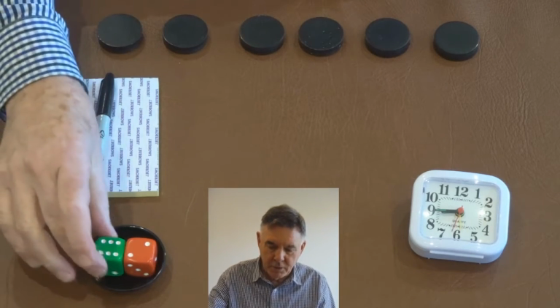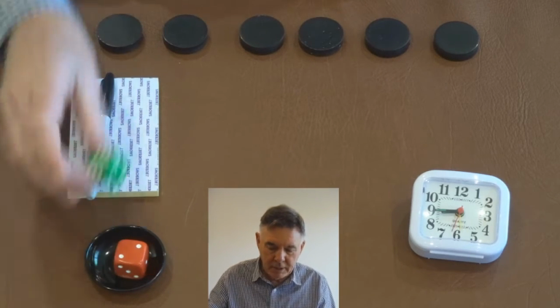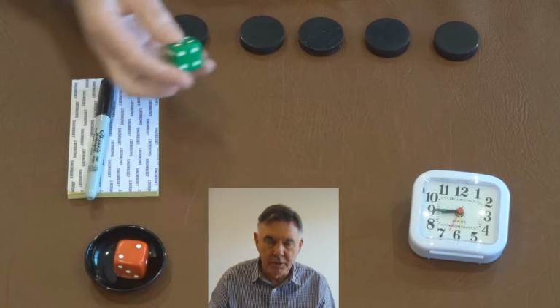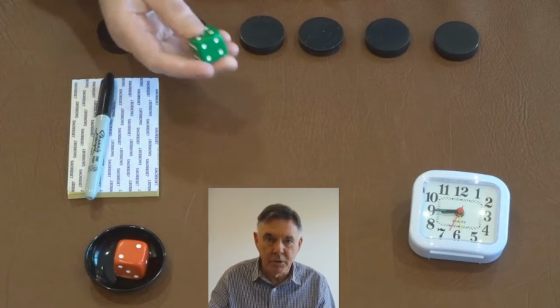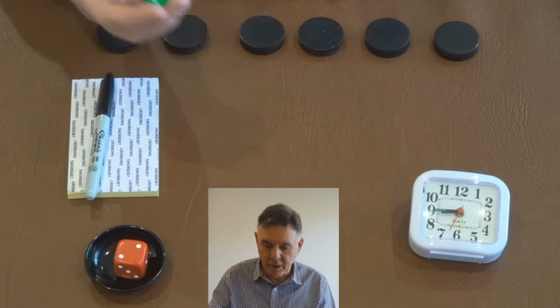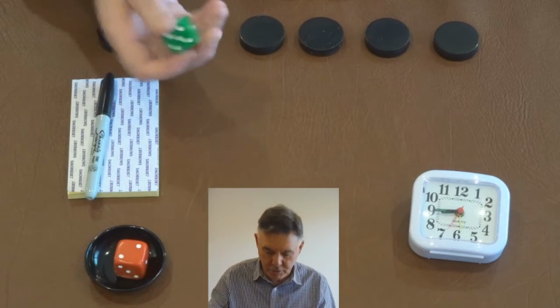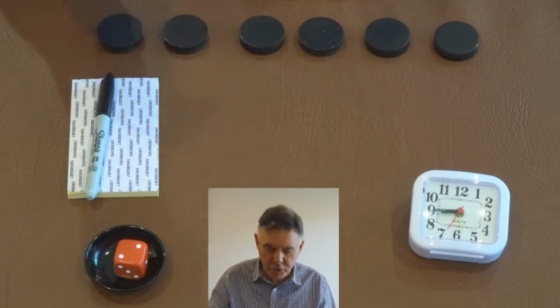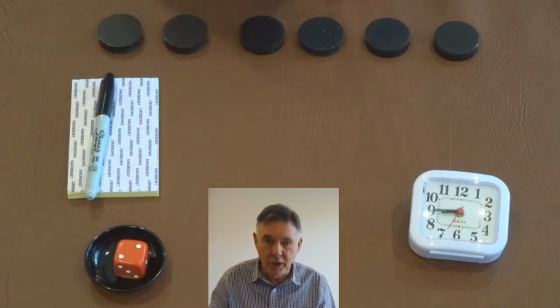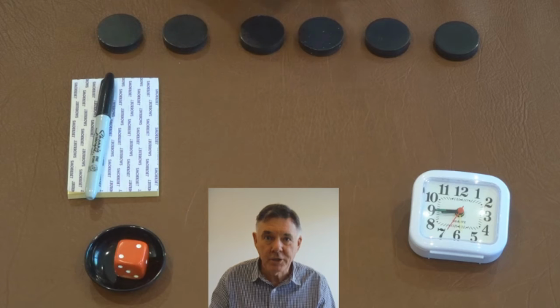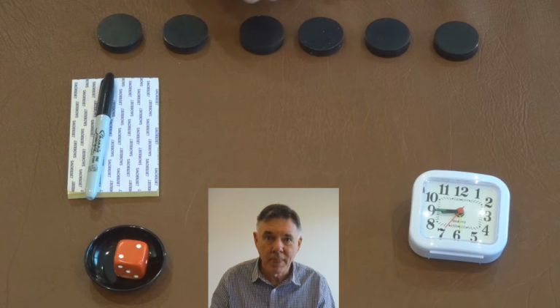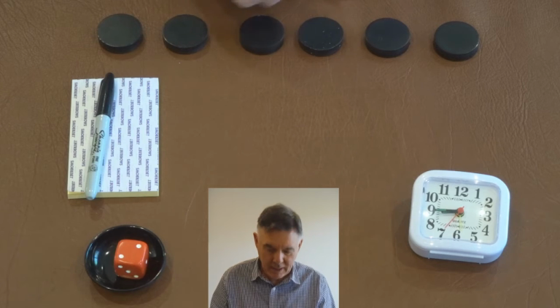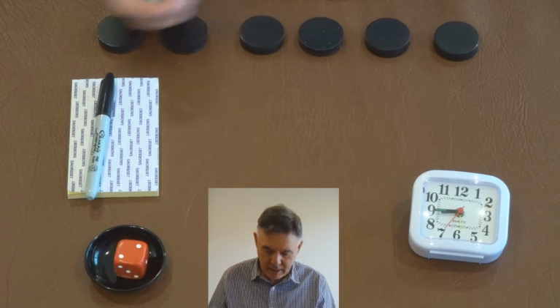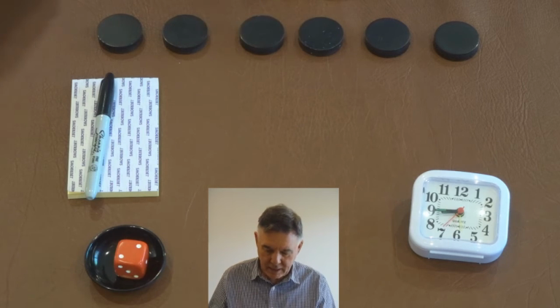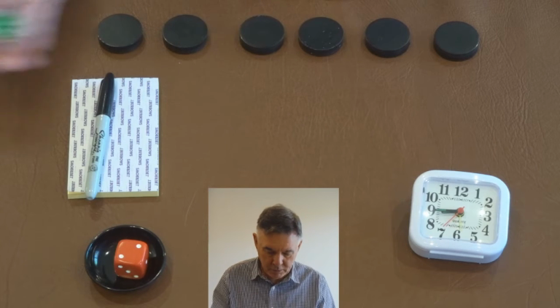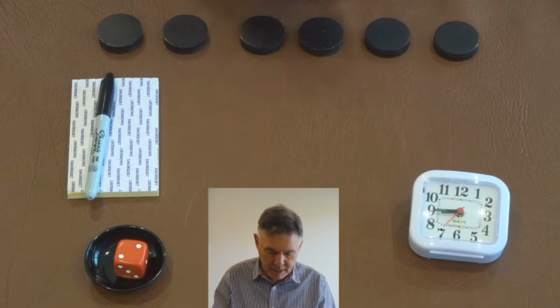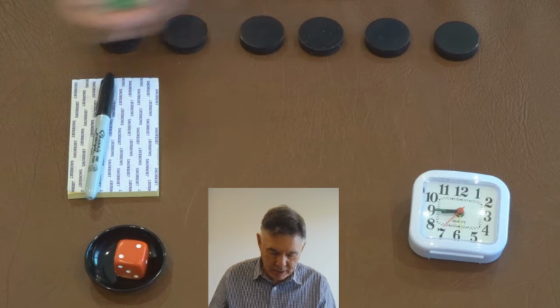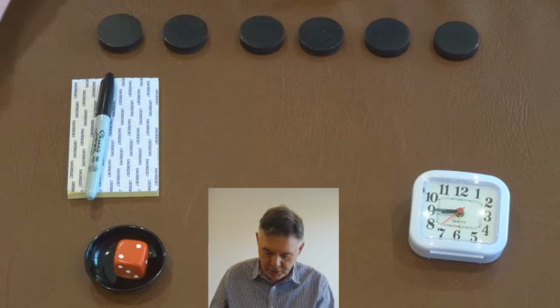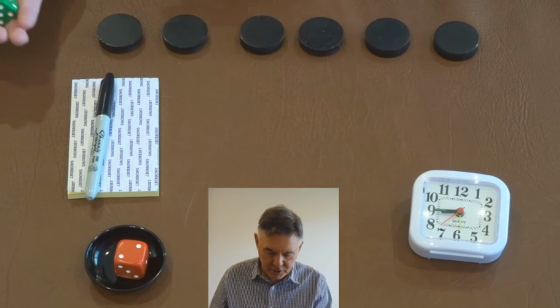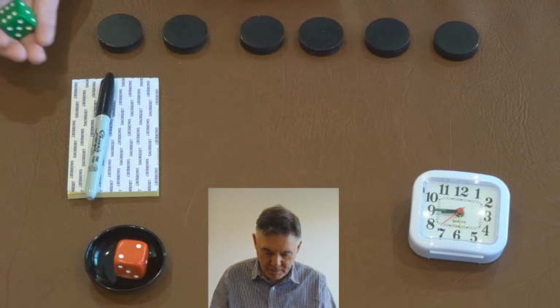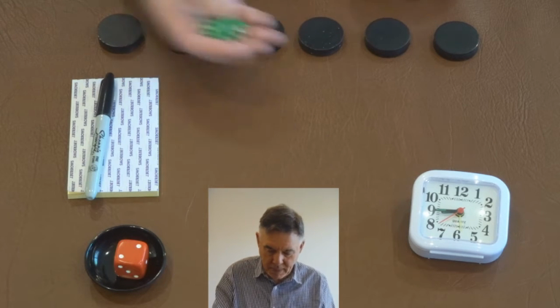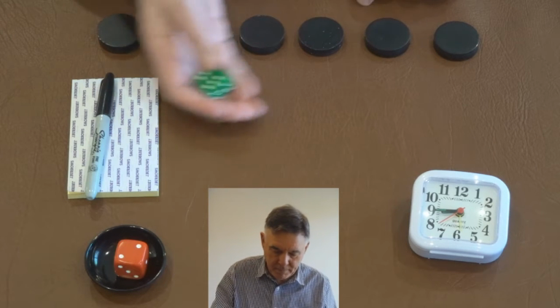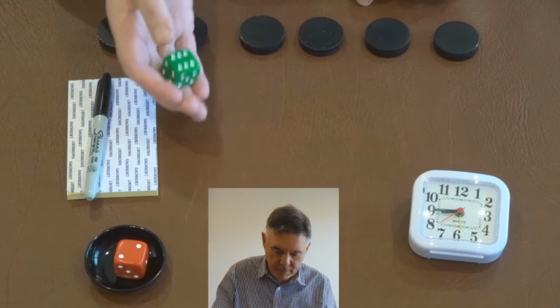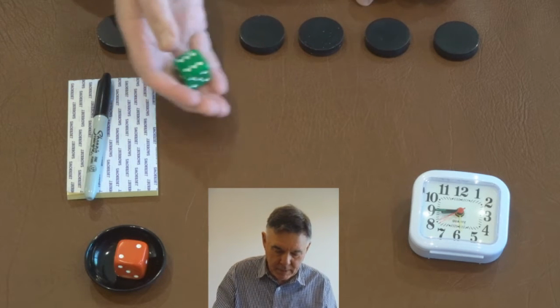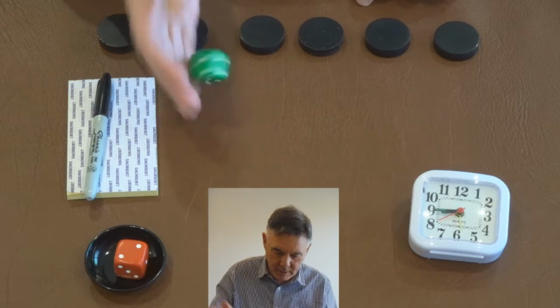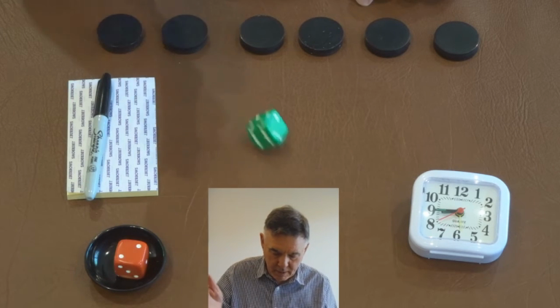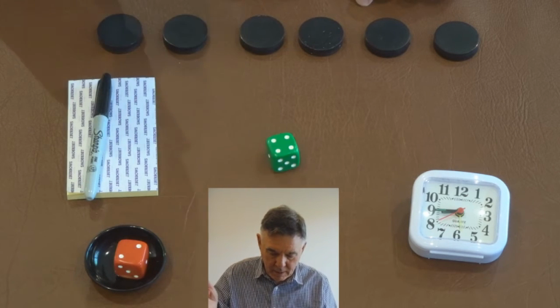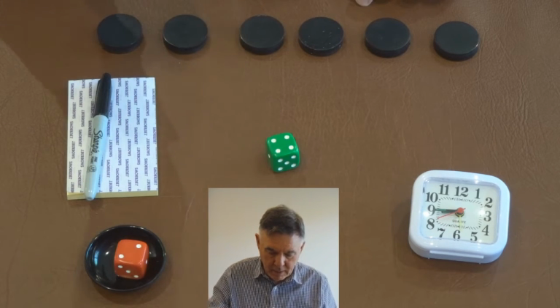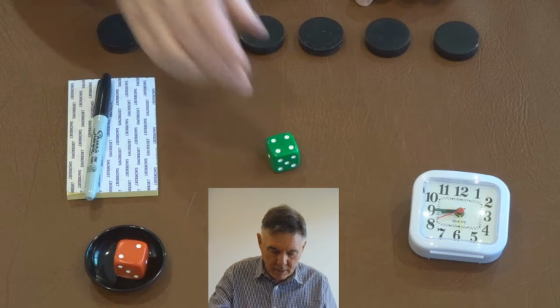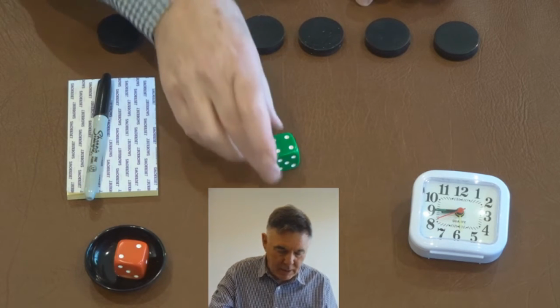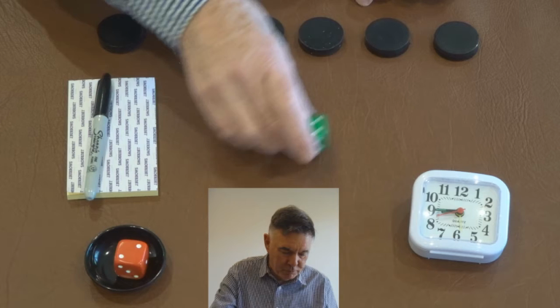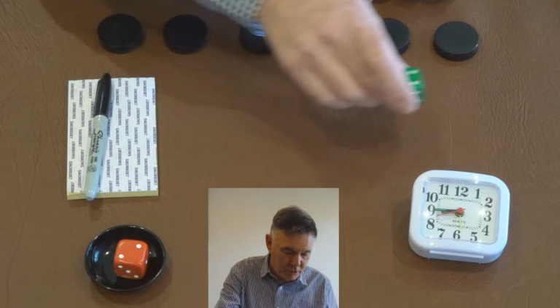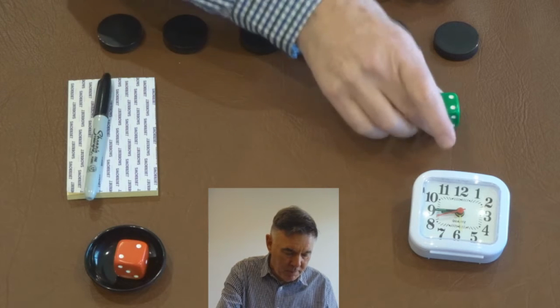So what we're going to do, we're going to throw the dice, and it'll be number one to six. Number four.